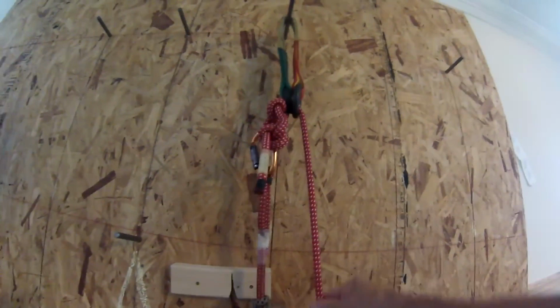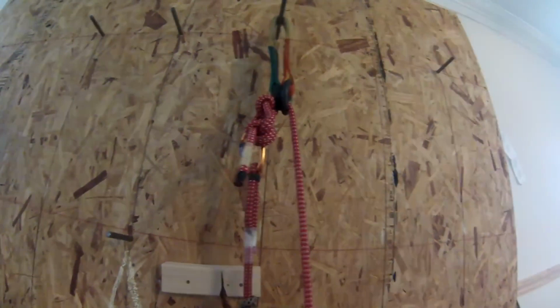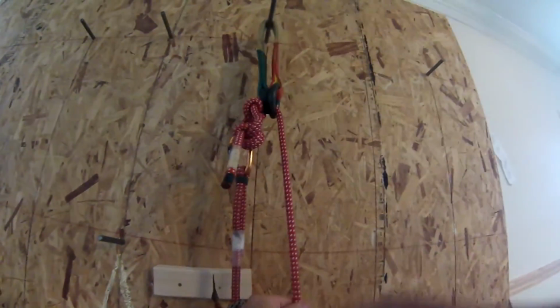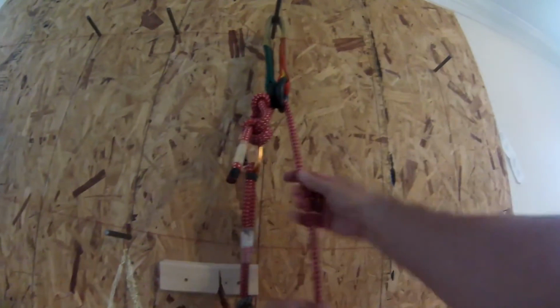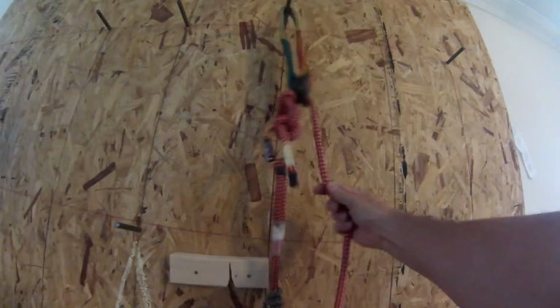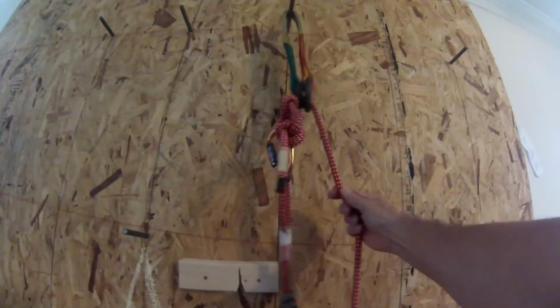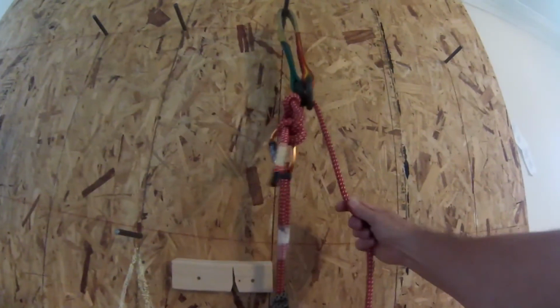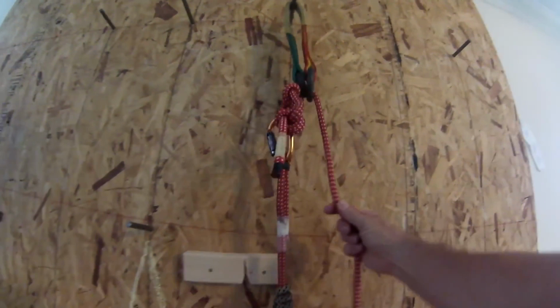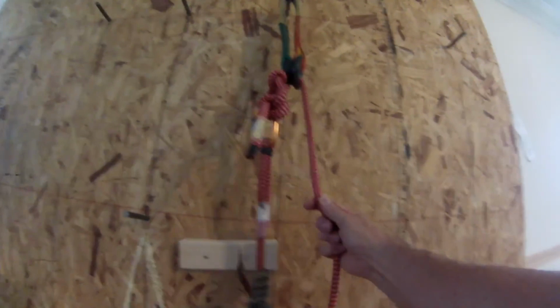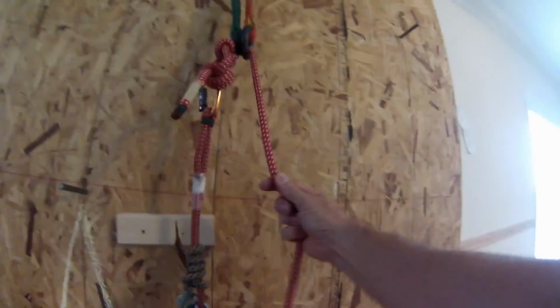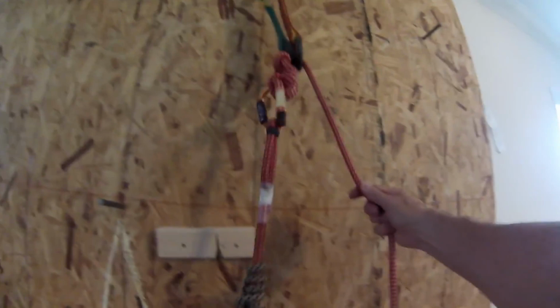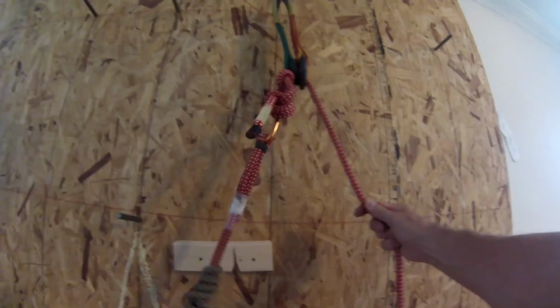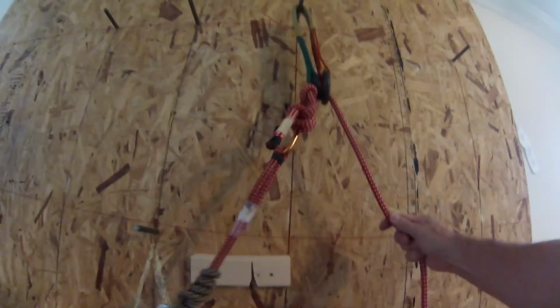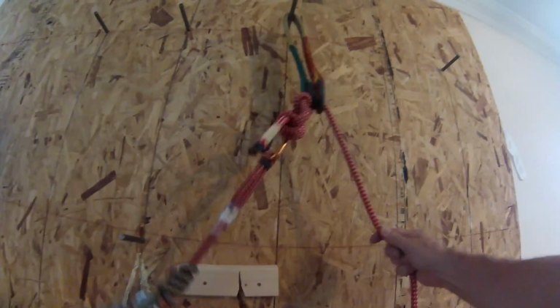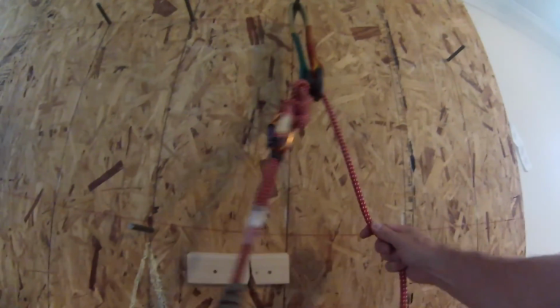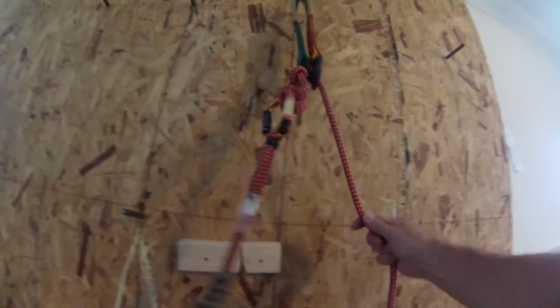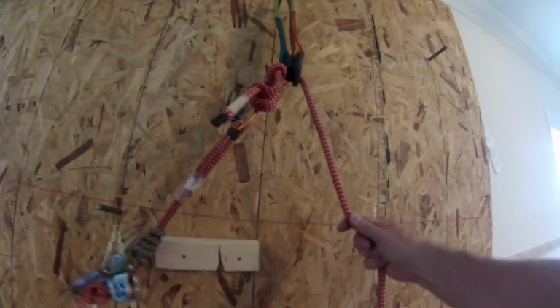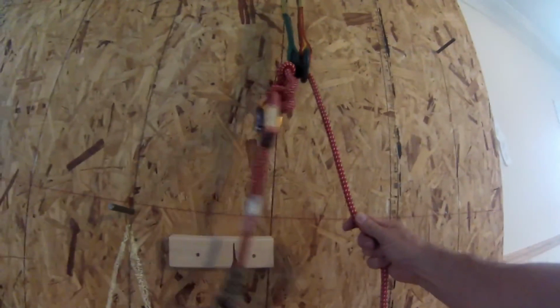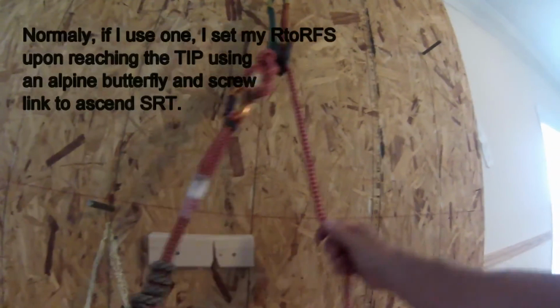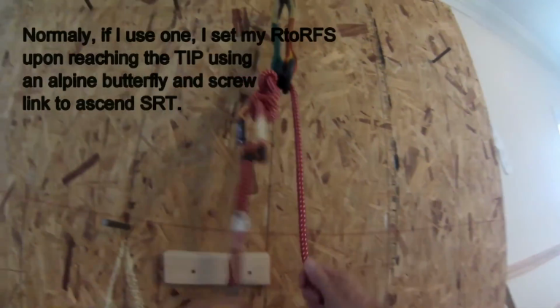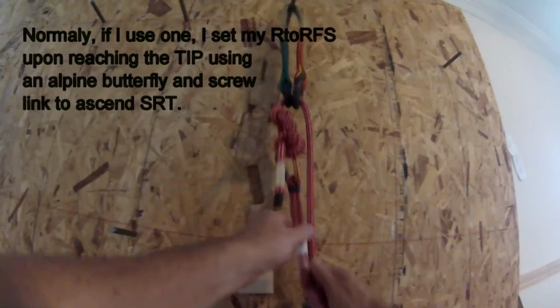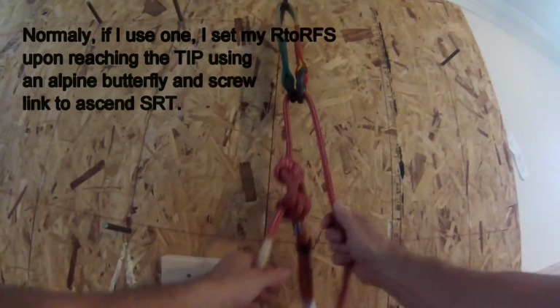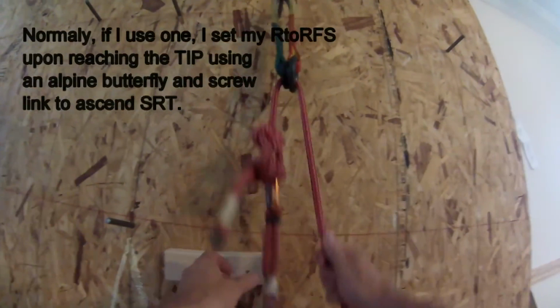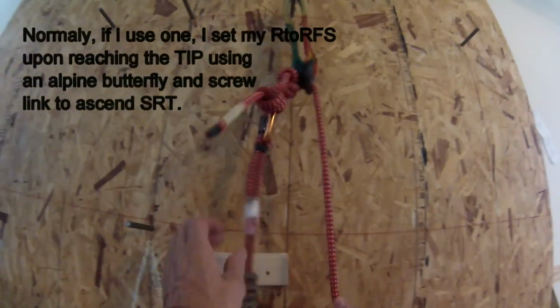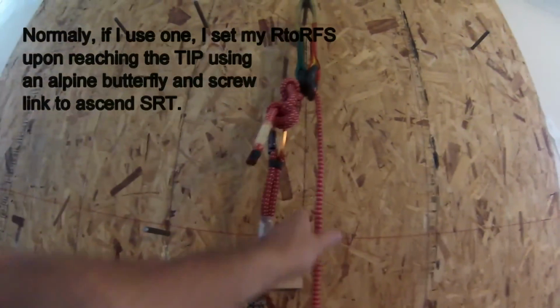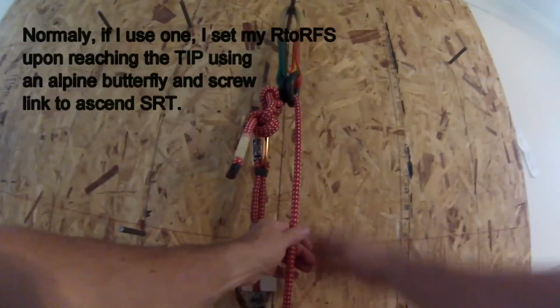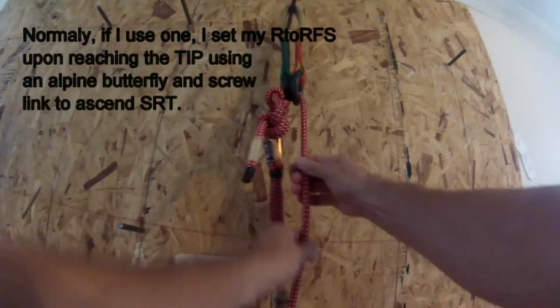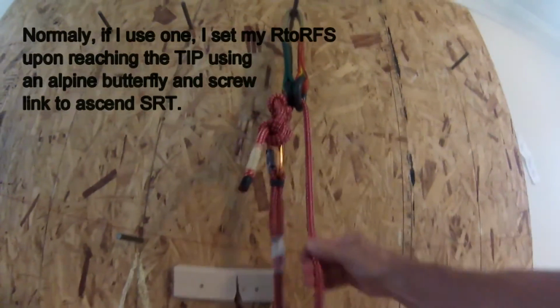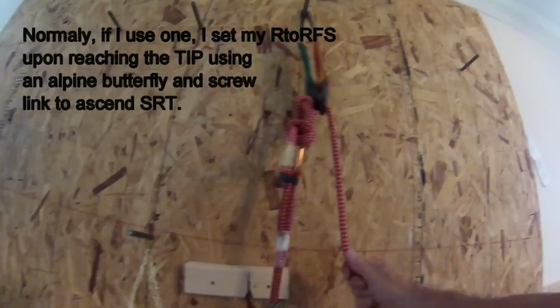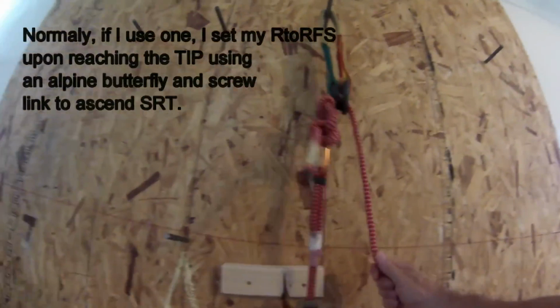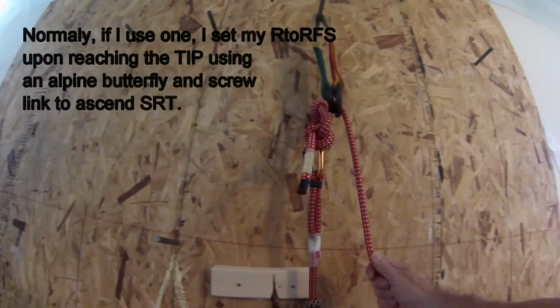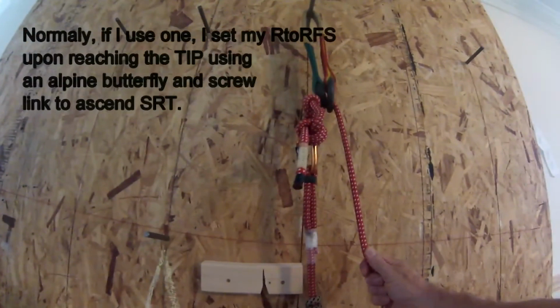This is my ascent line right here. I usually put an alpine butterfly or whatever — it's very easy to tell. That's my ascent line.